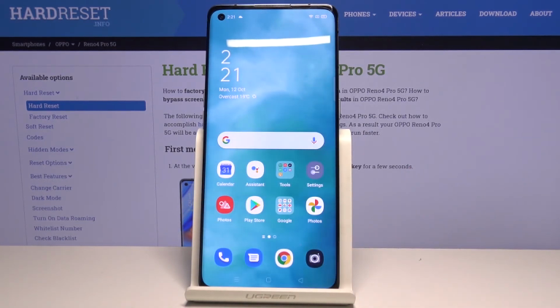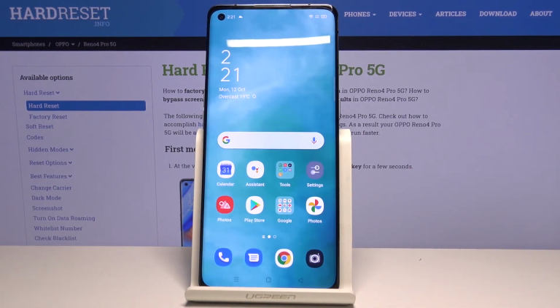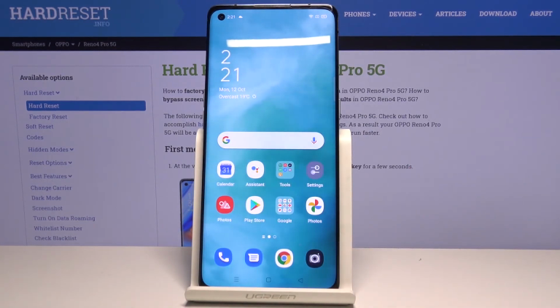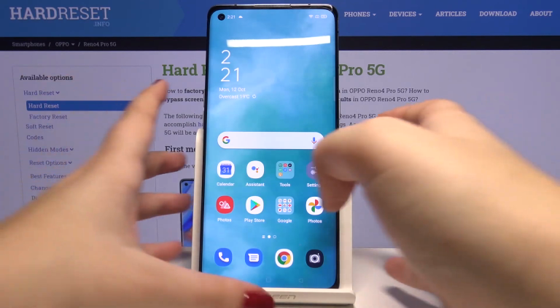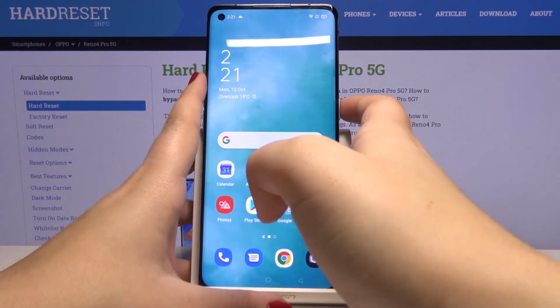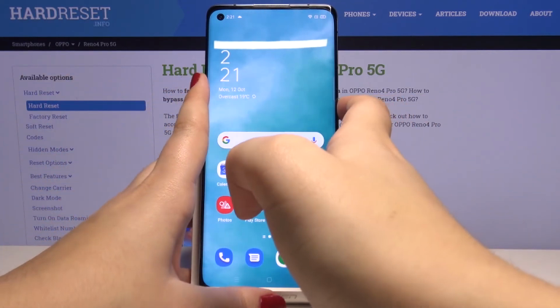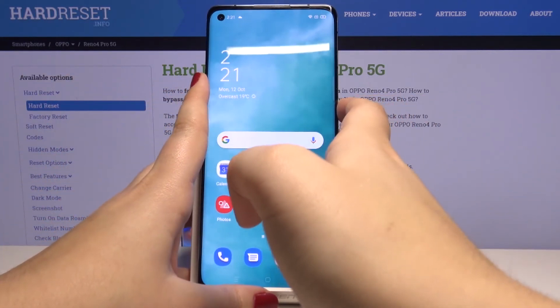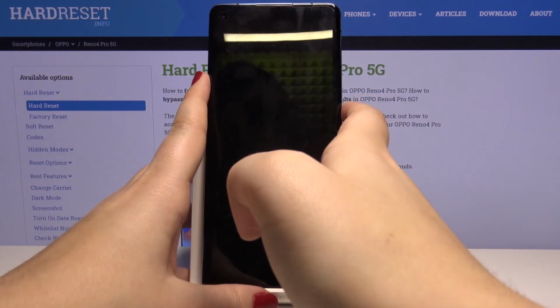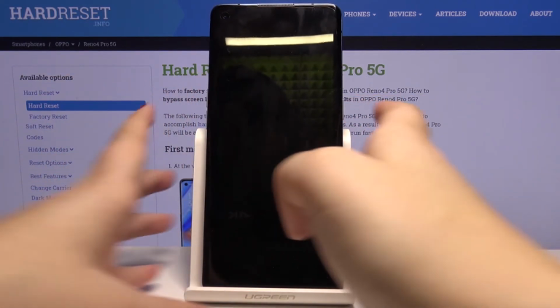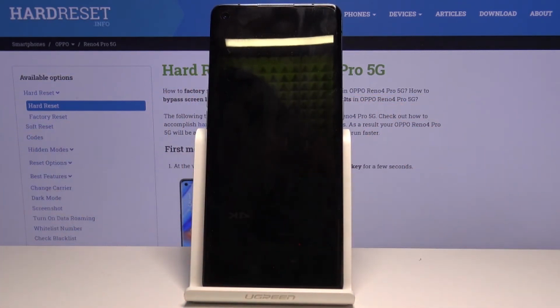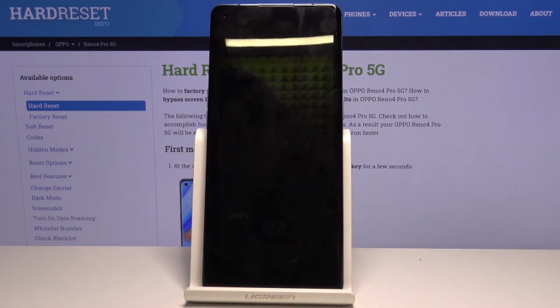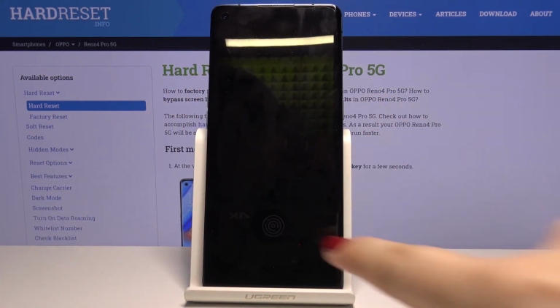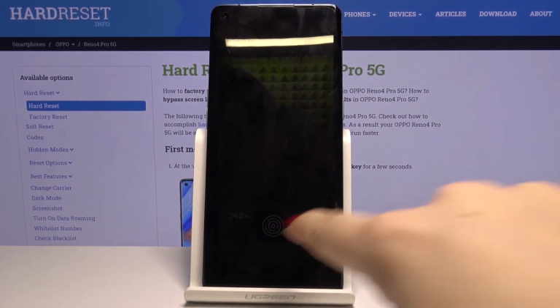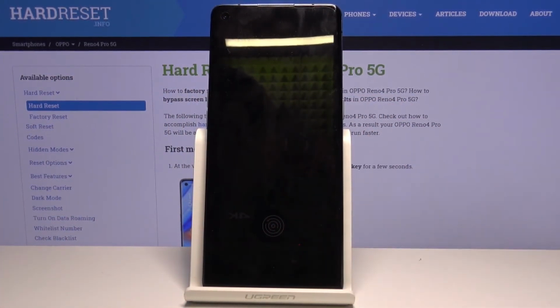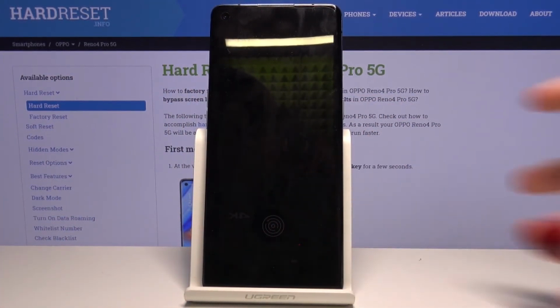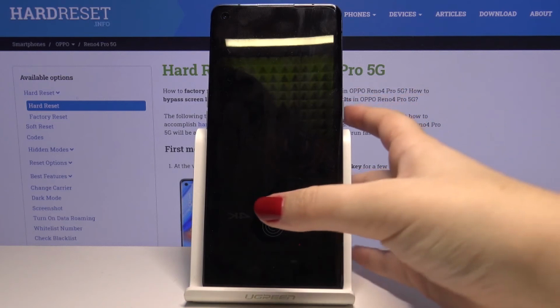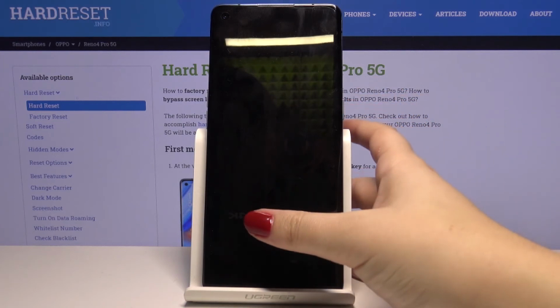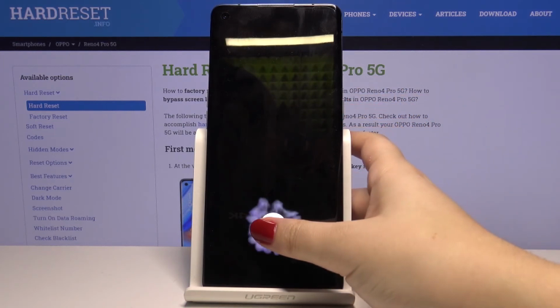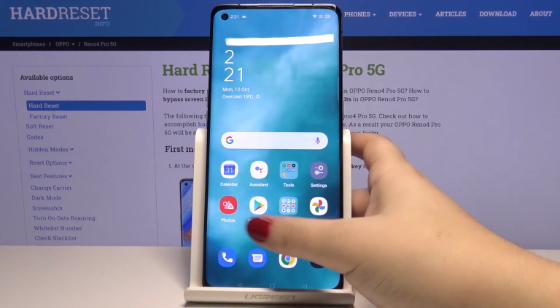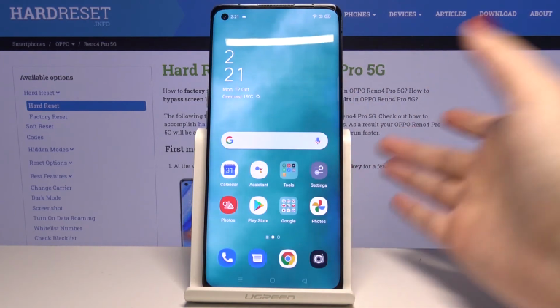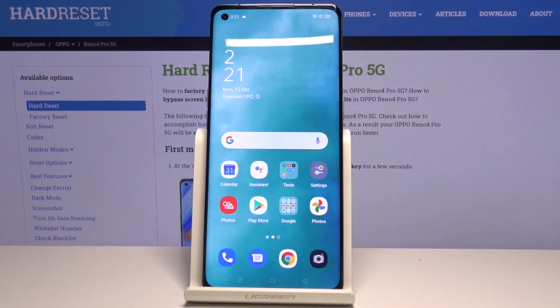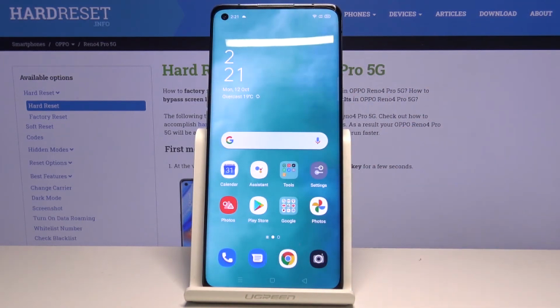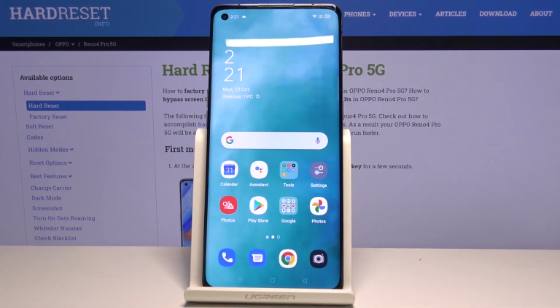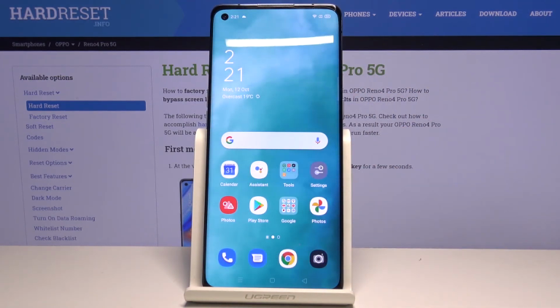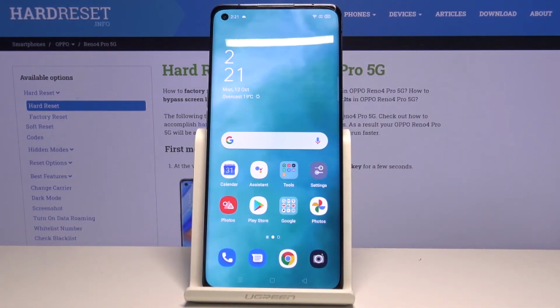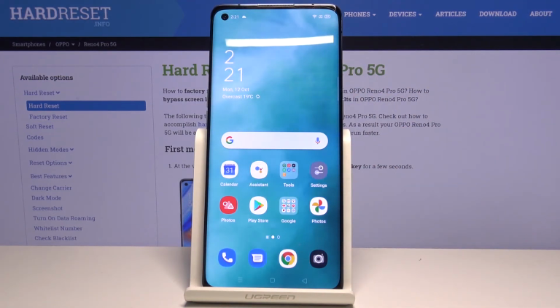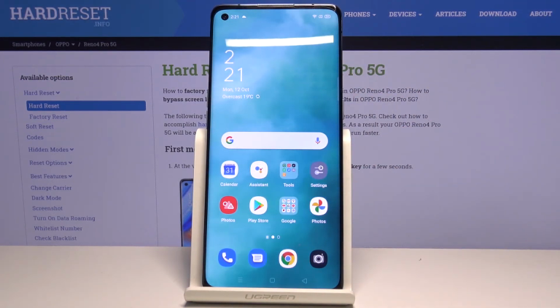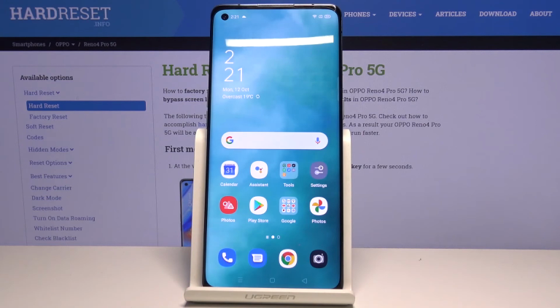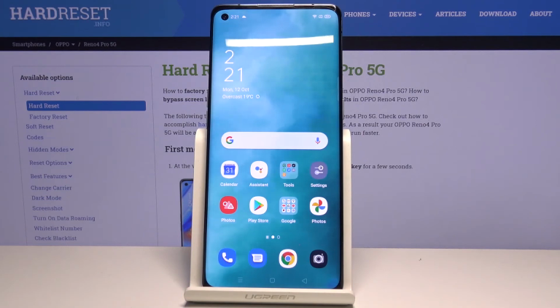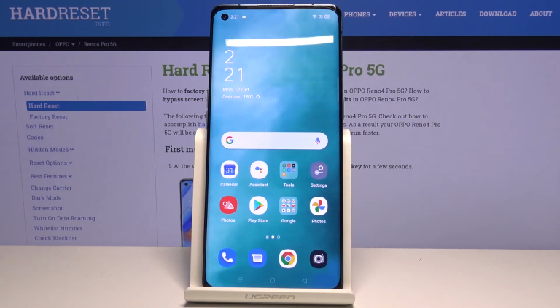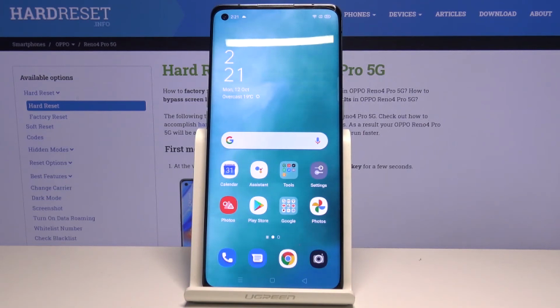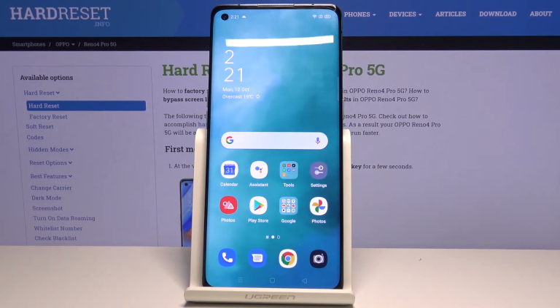Now let's lock our device to check if it is working. Let's lock it, and as you can see here we've got our sensor — let's put our finger on it. The device is now unlocked, so it means we successfully added our fingerprint.